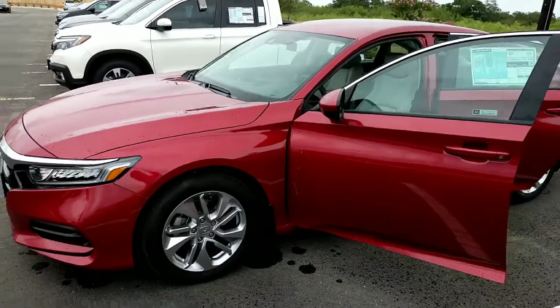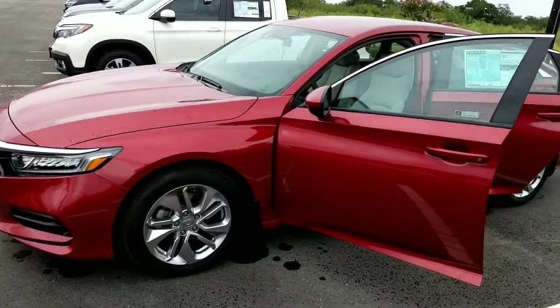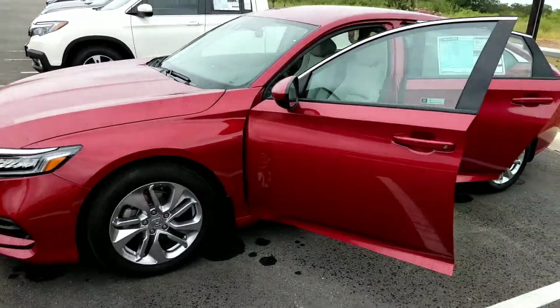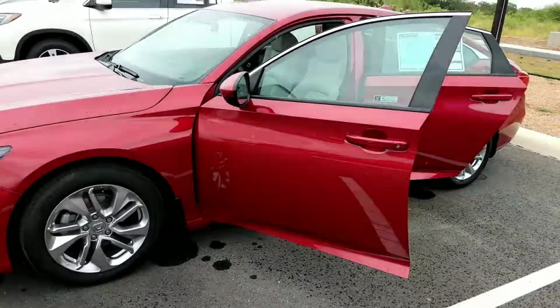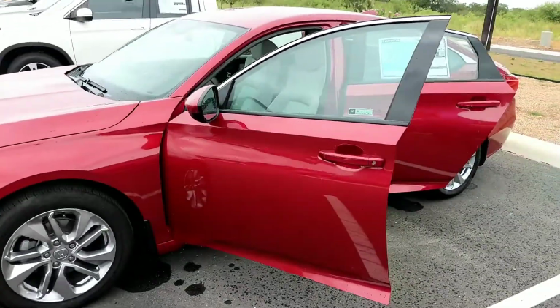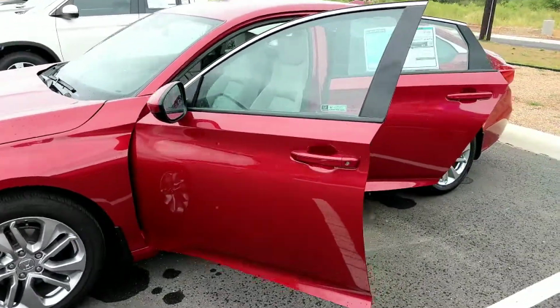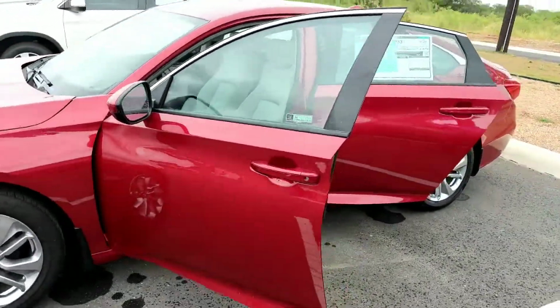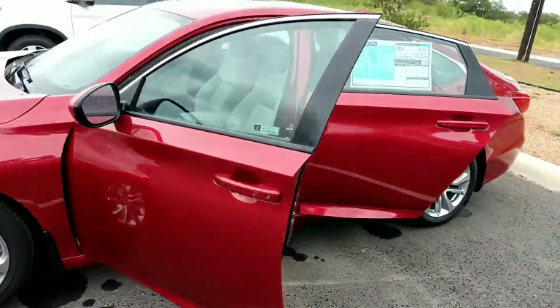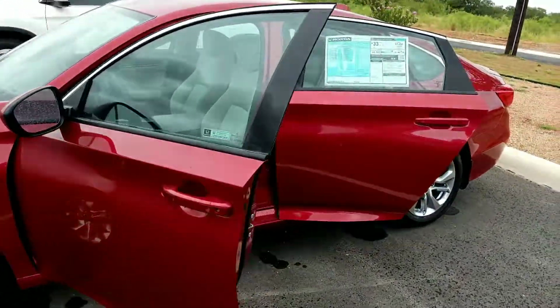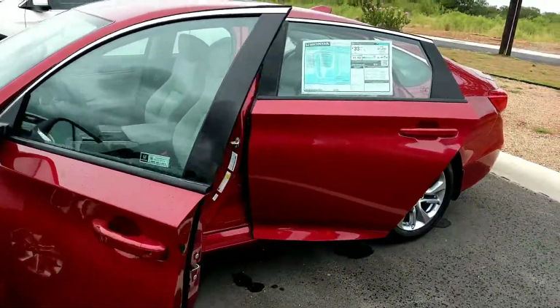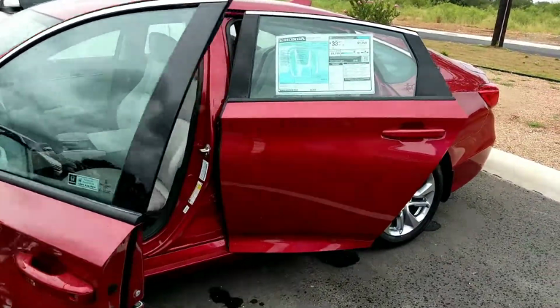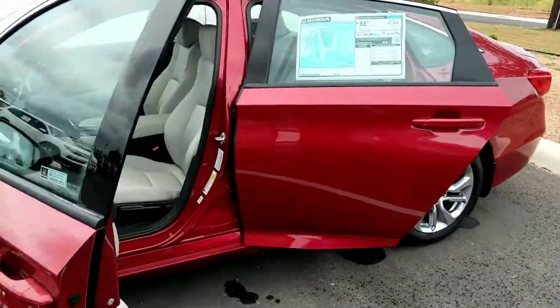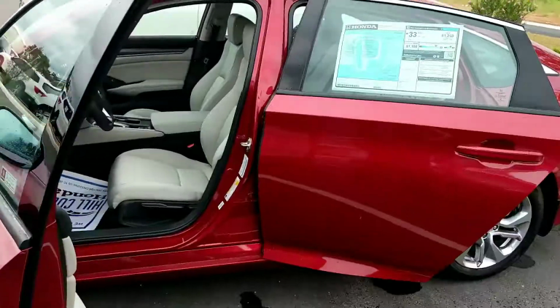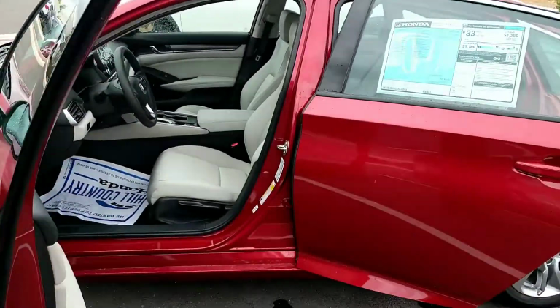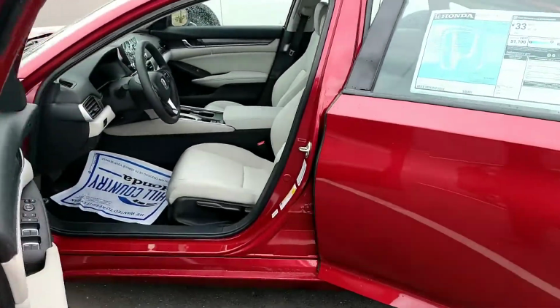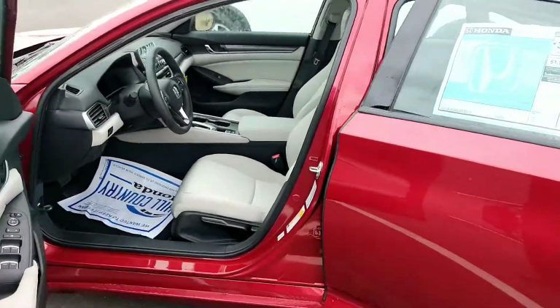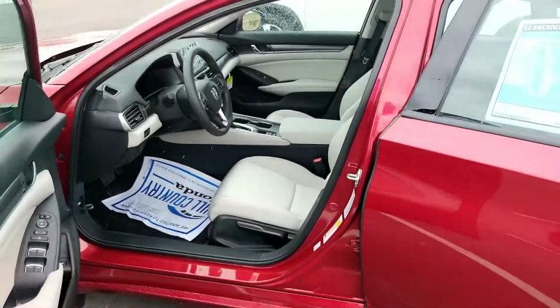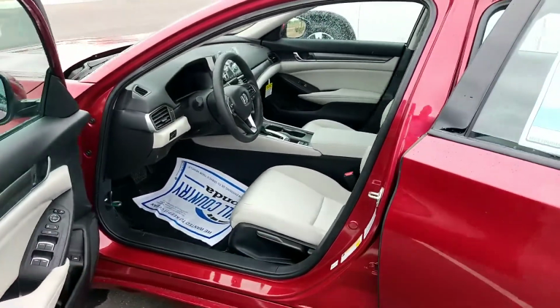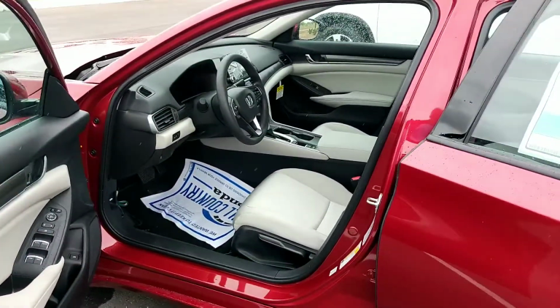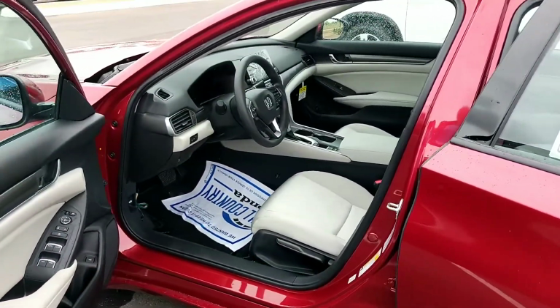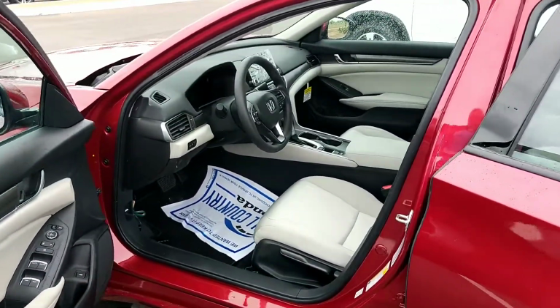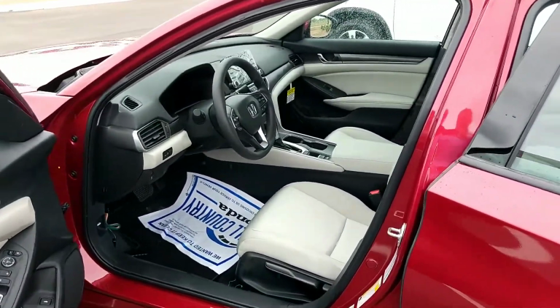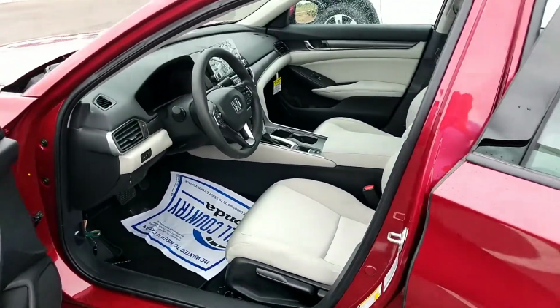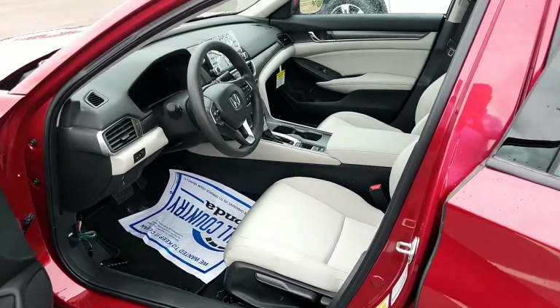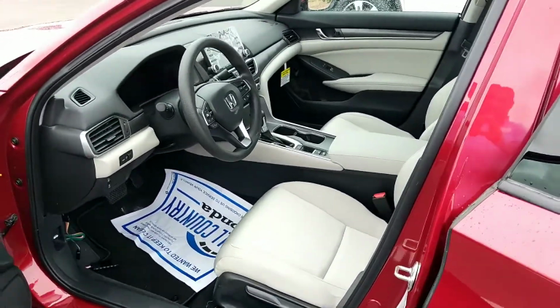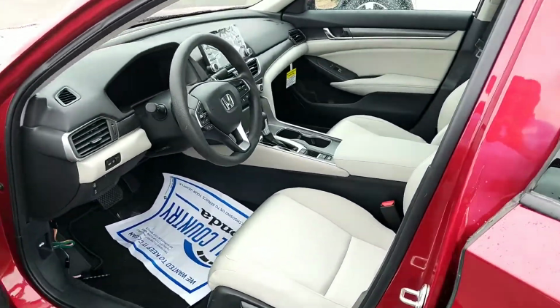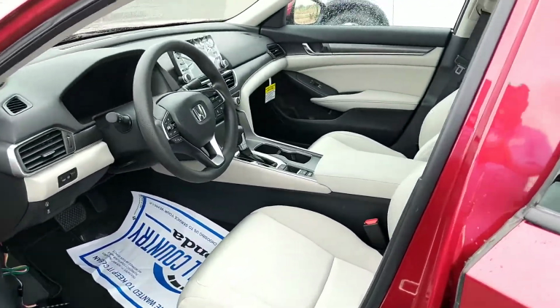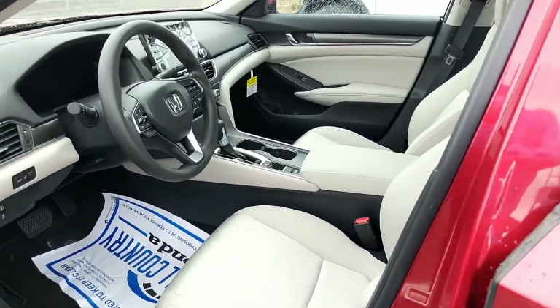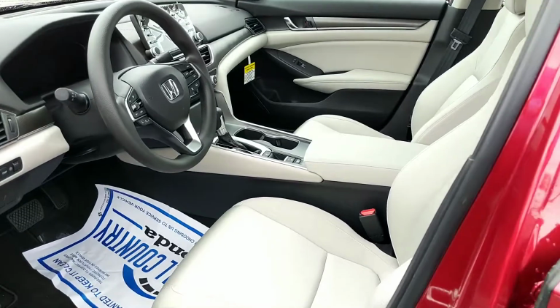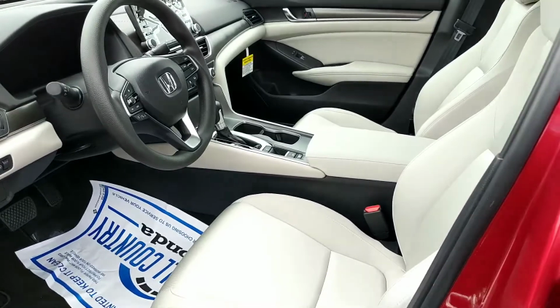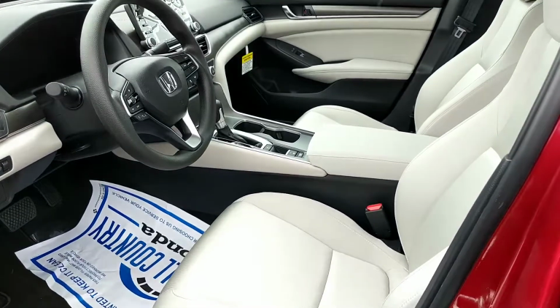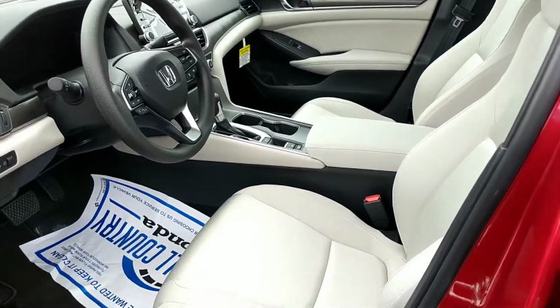It has 192 horsepower and it's a turbocharged engine.